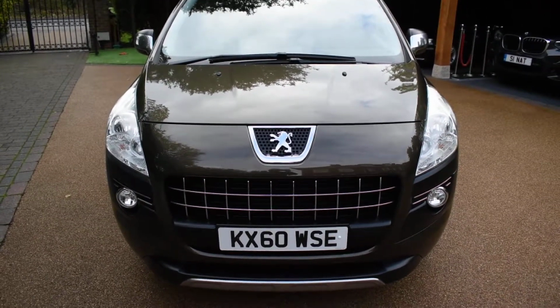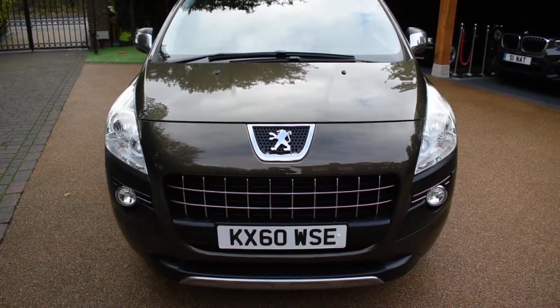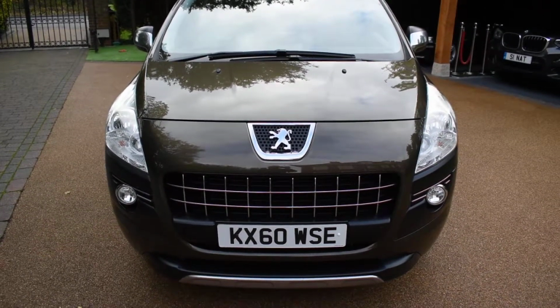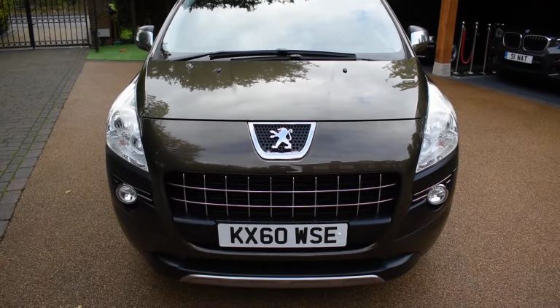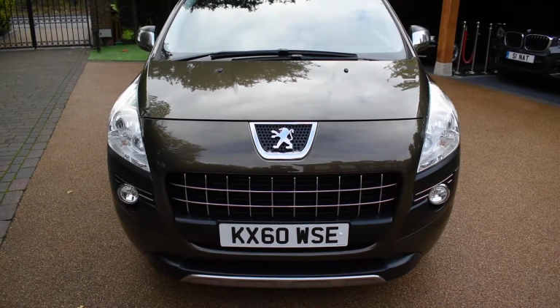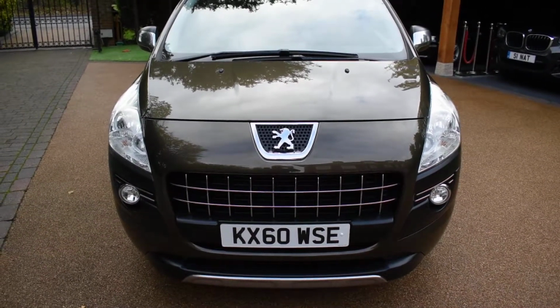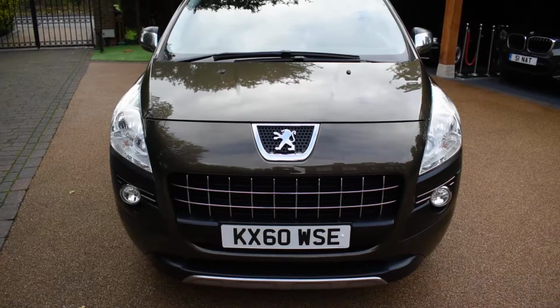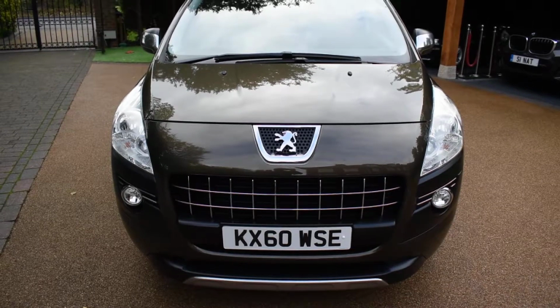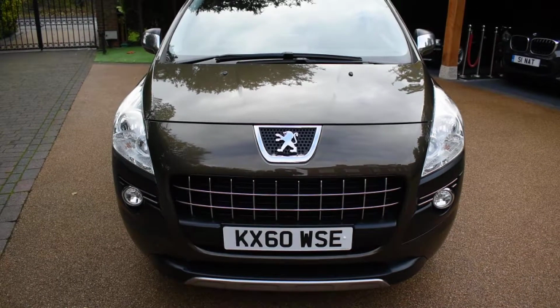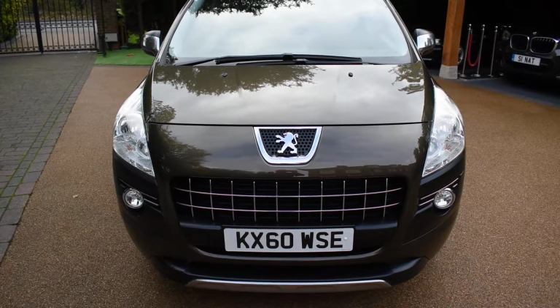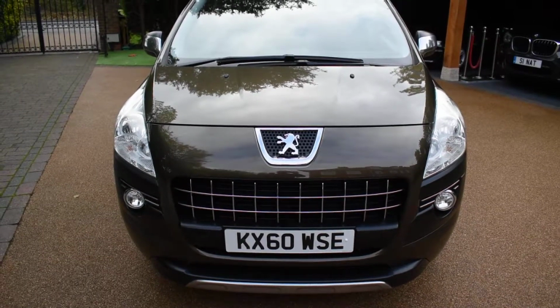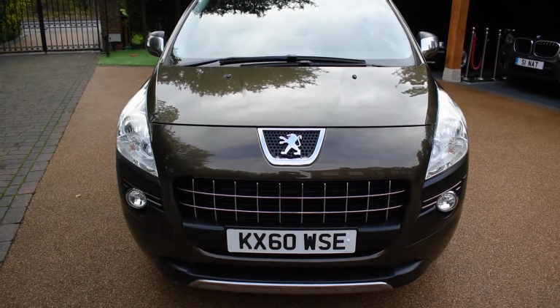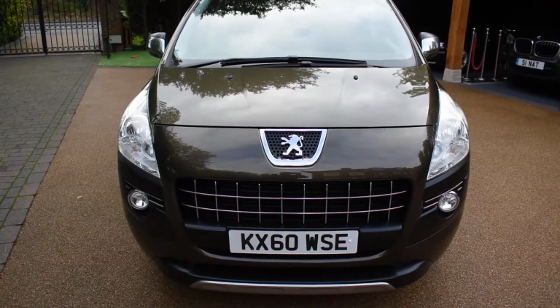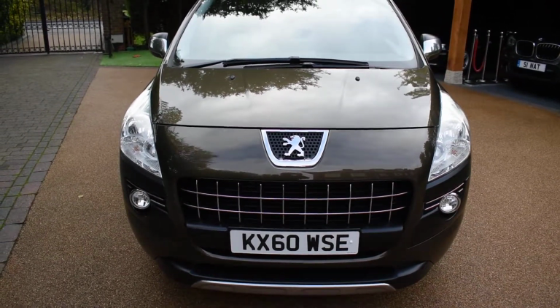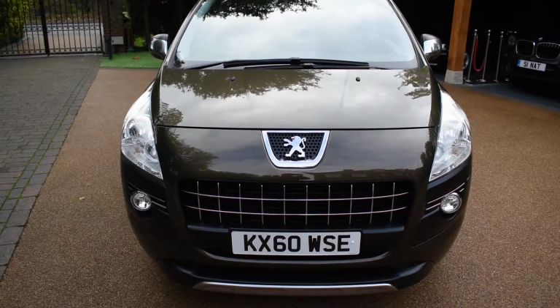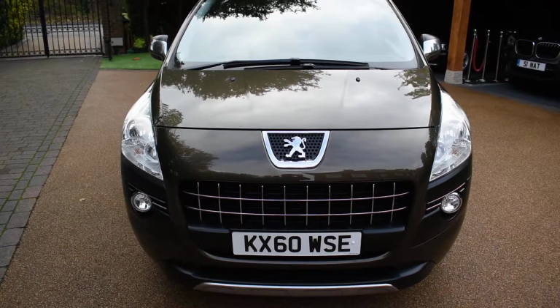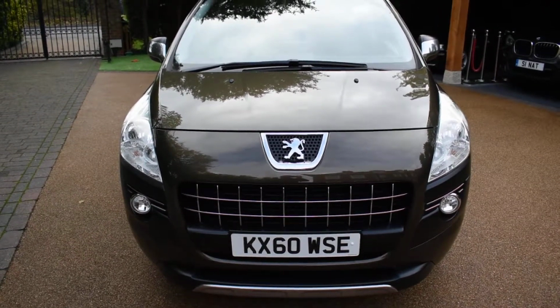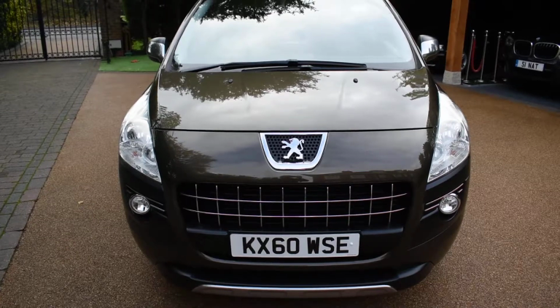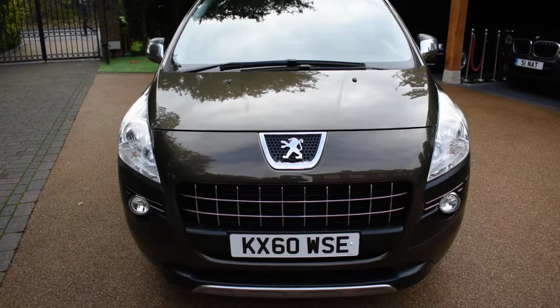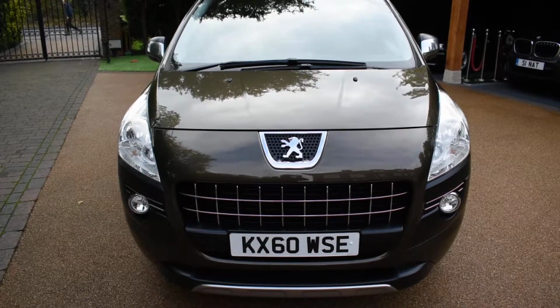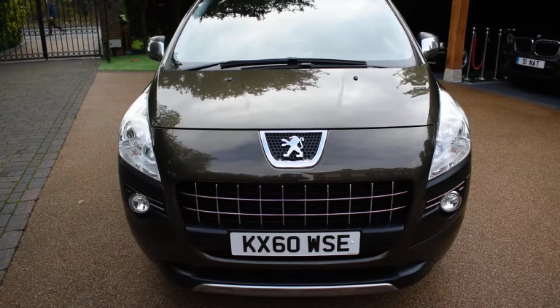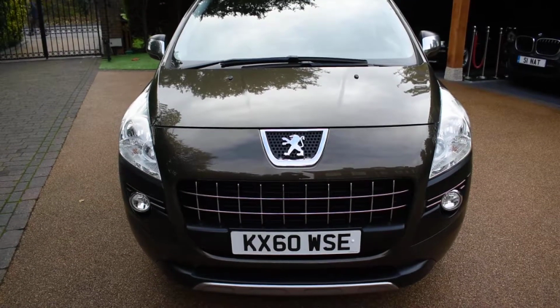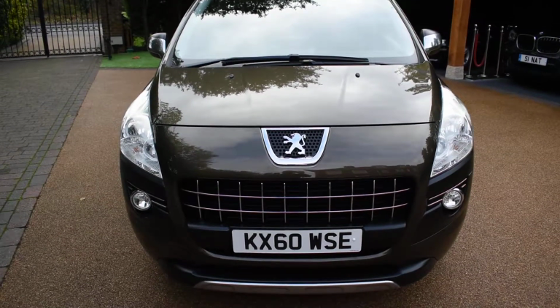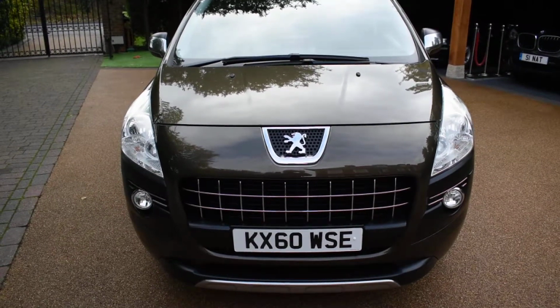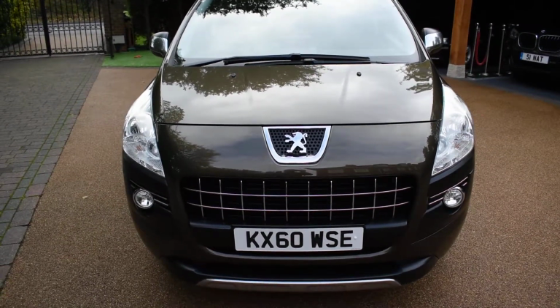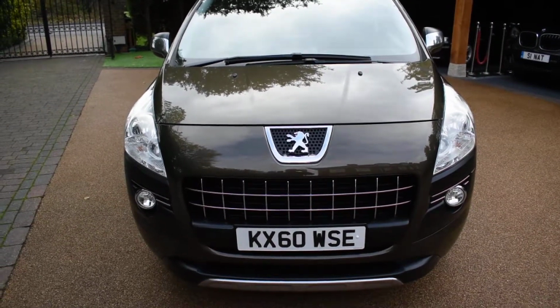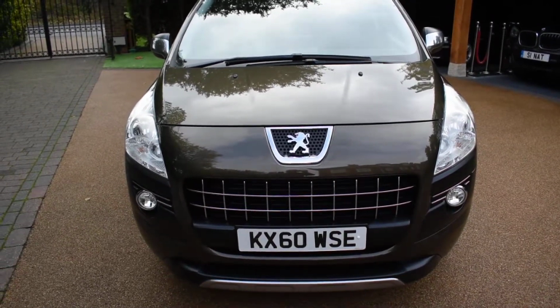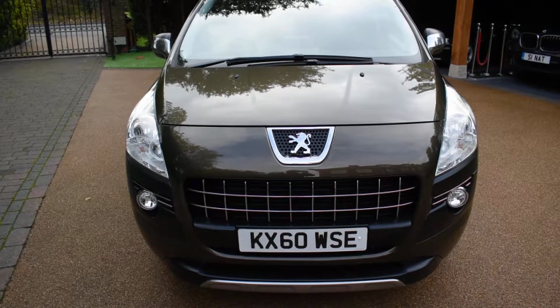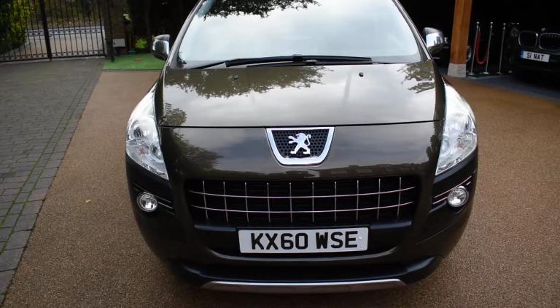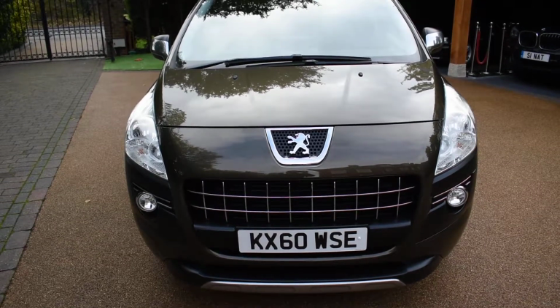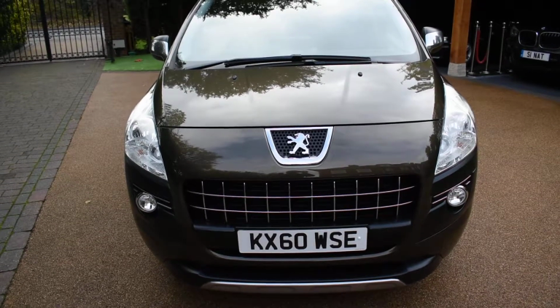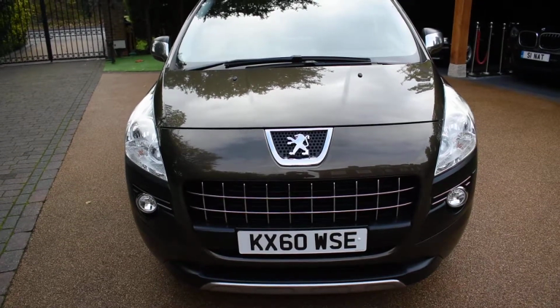It comes with a service history — six stamps in the service book. Five of those have been carried out by Peugeot main dealers, and it's just been serviced. It's MOT'd till October 2020 with no advisories, and in fact five of the previous MOTs have been advisory-free.